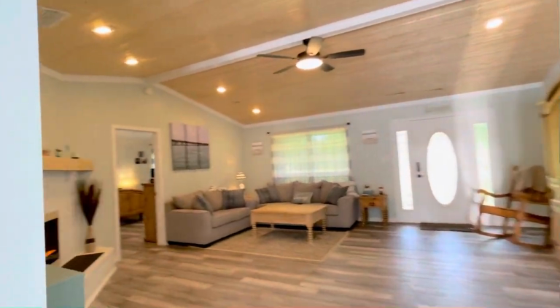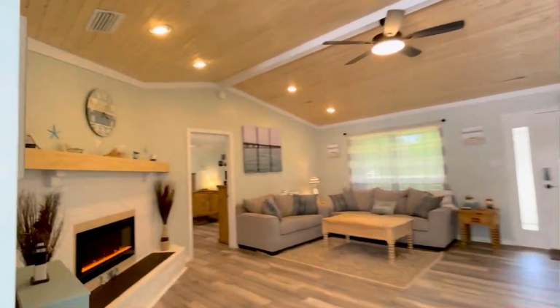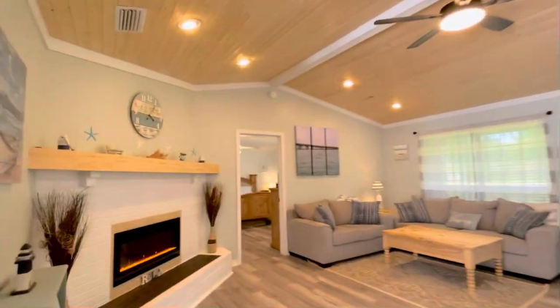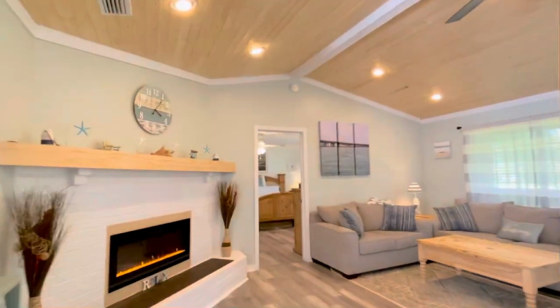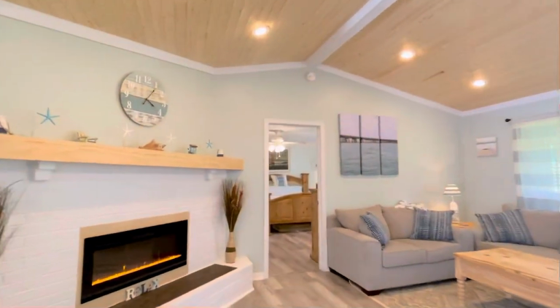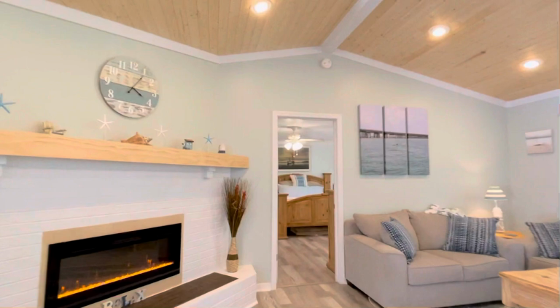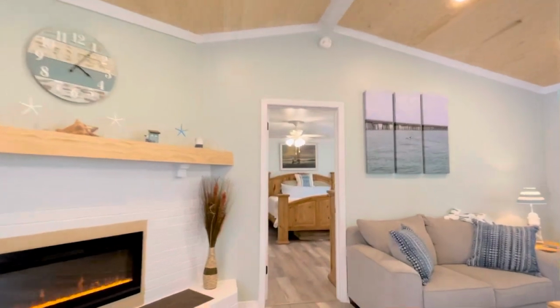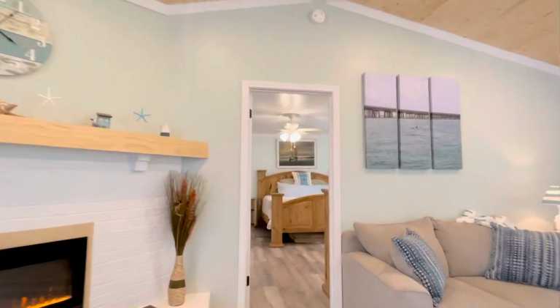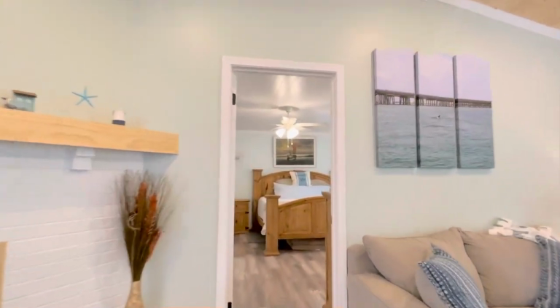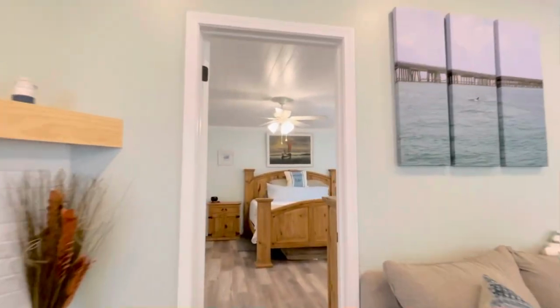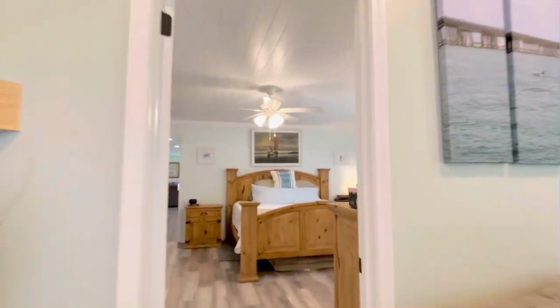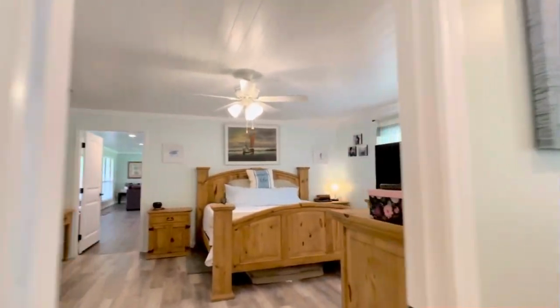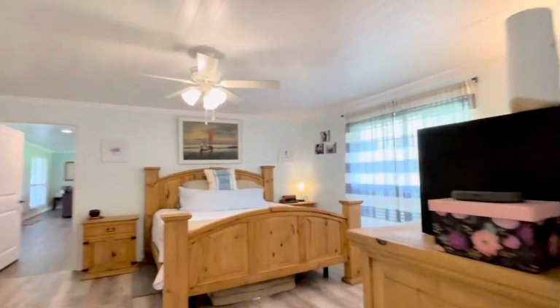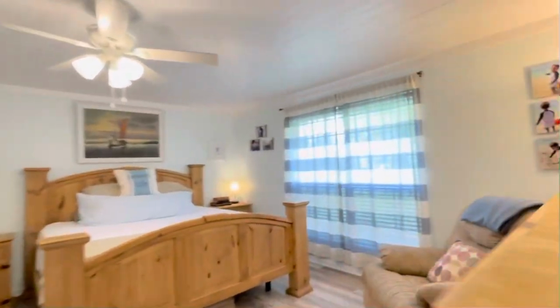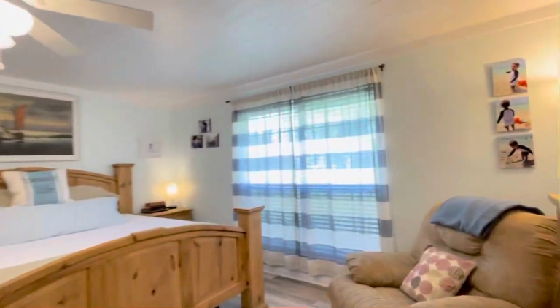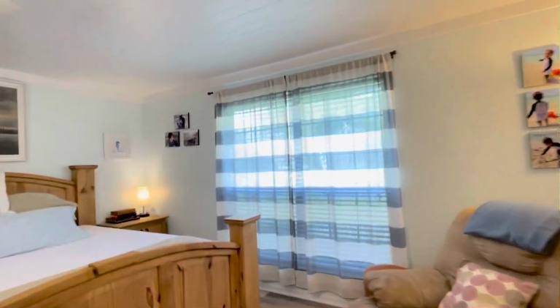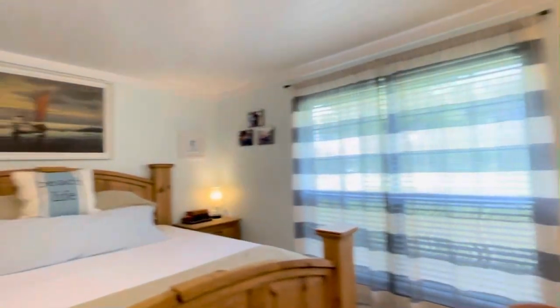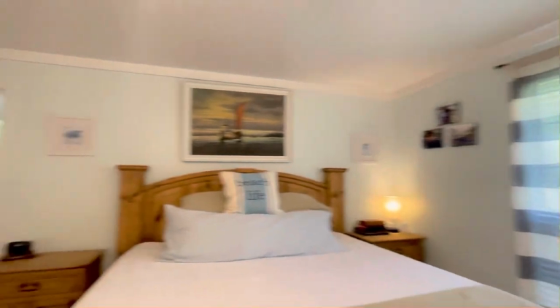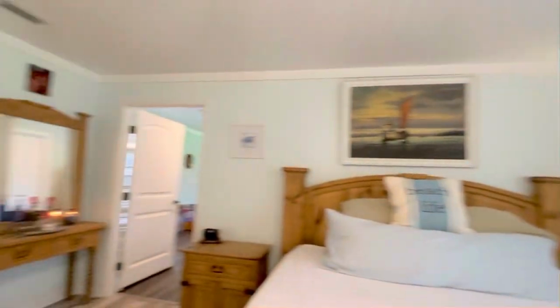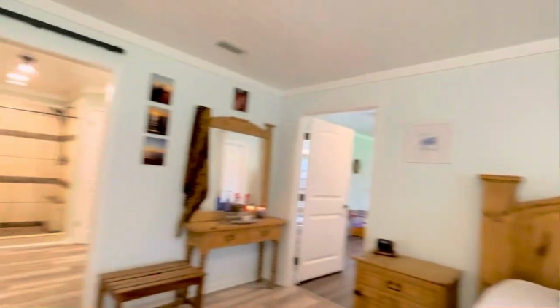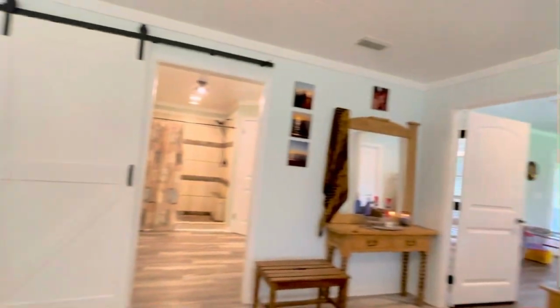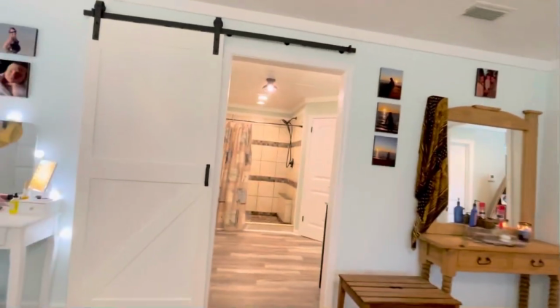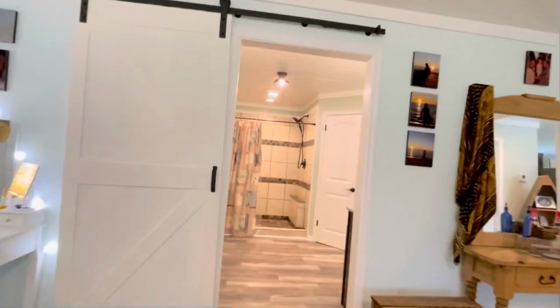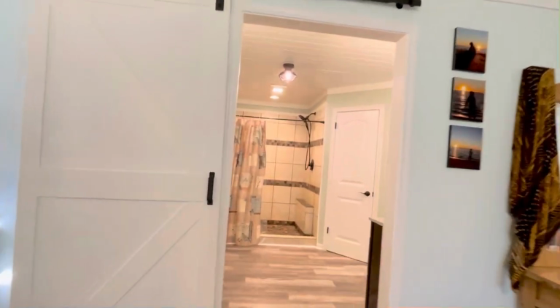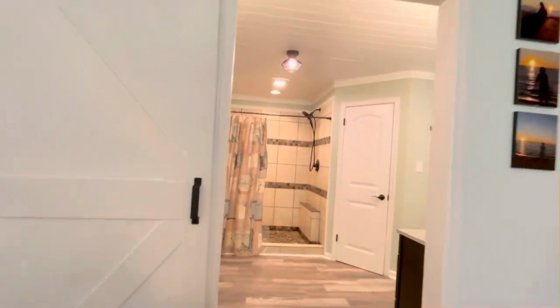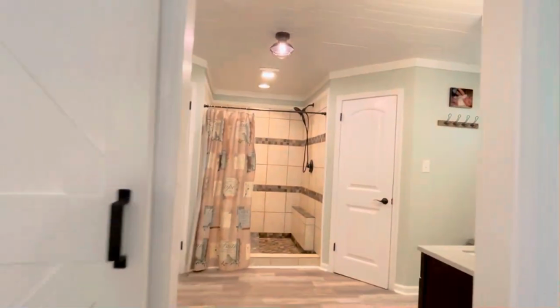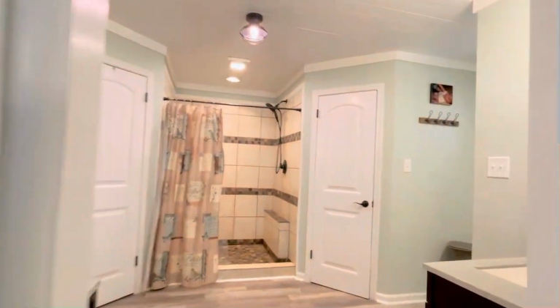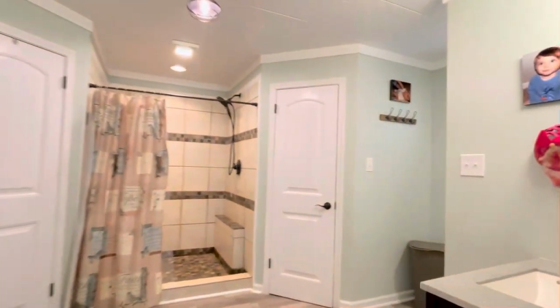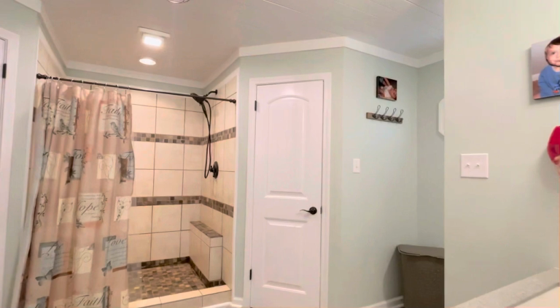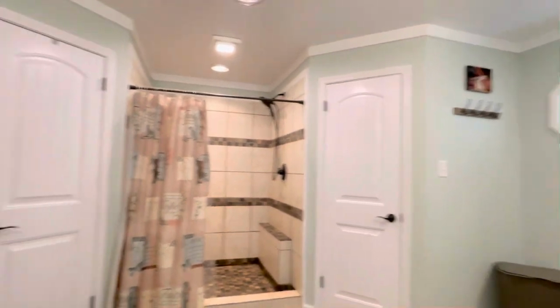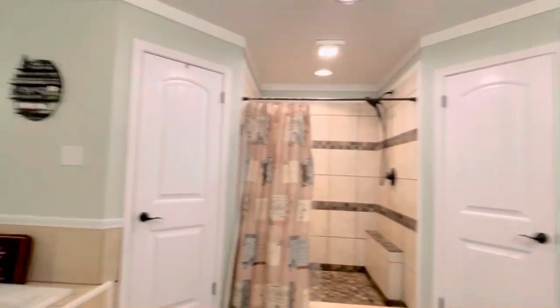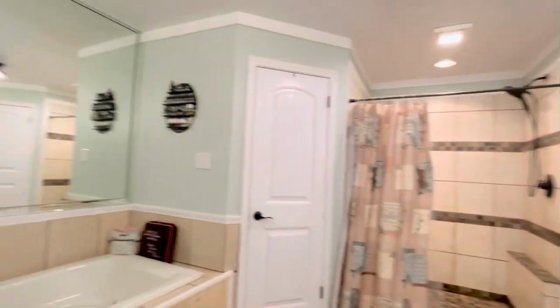Flowing from the living room into the master bedroom, there is lots of natural light in here. There is a new barn door, and all of the doors are new in this property as well.